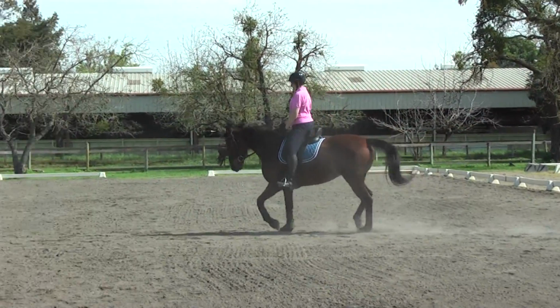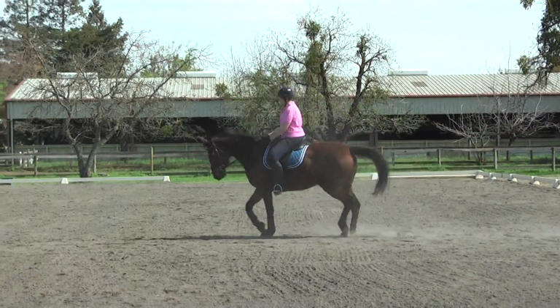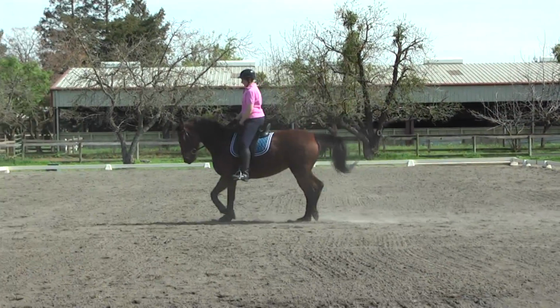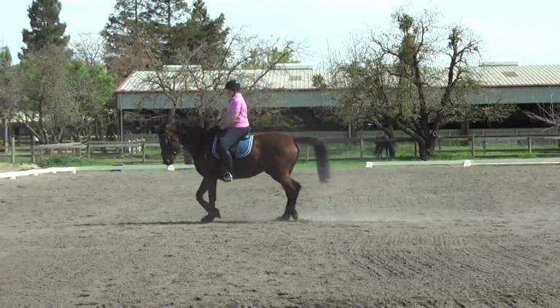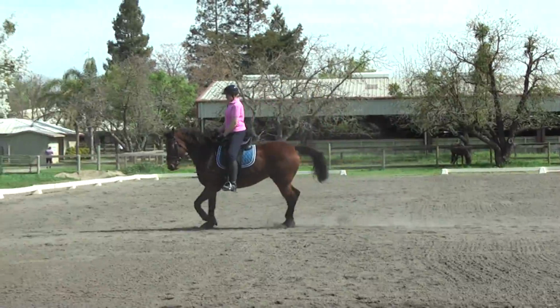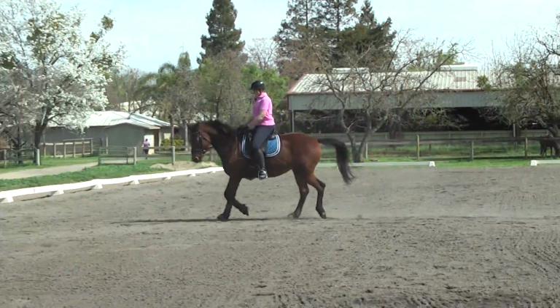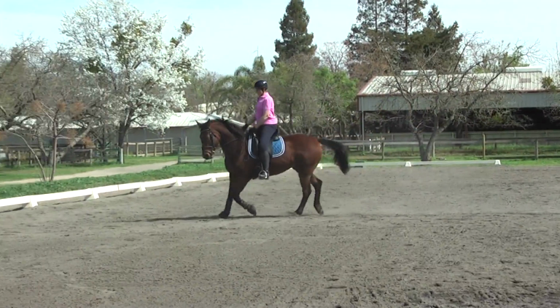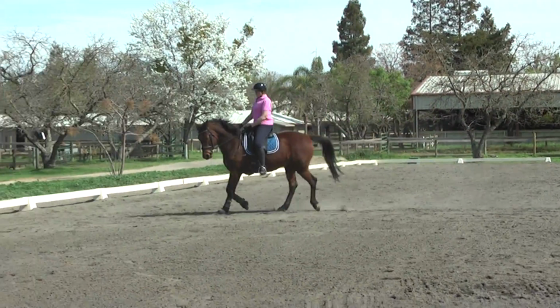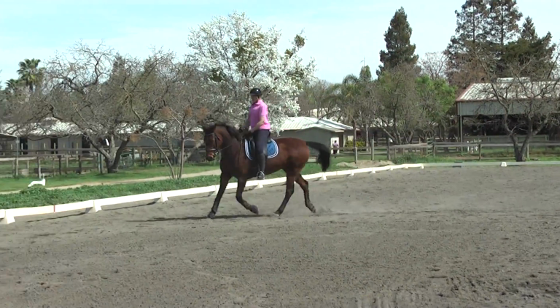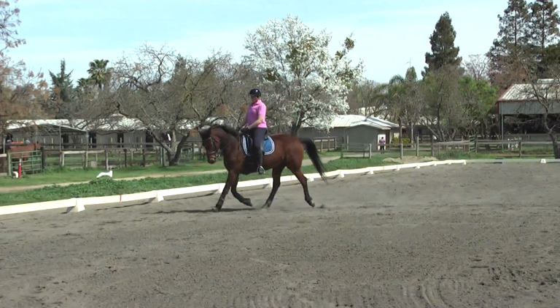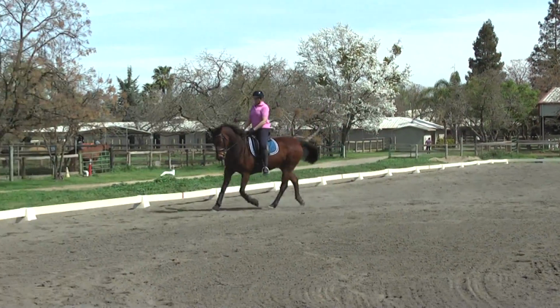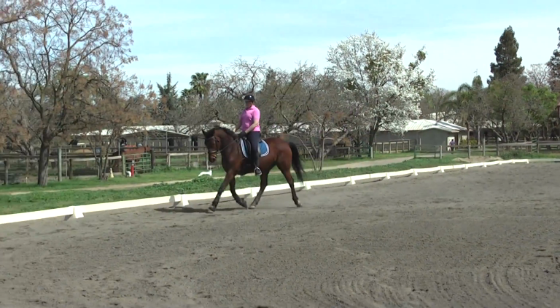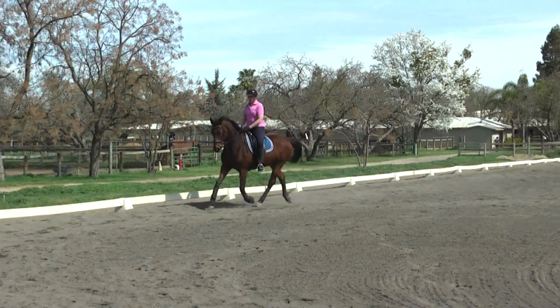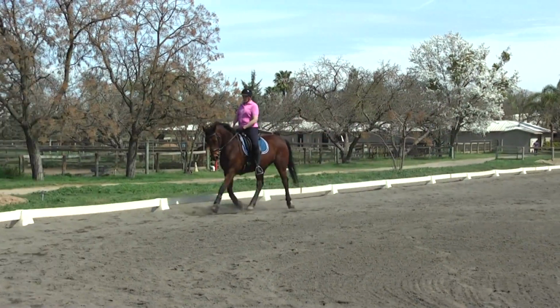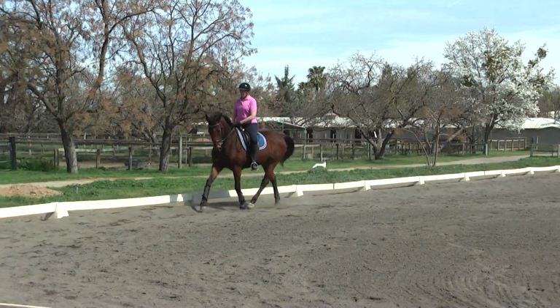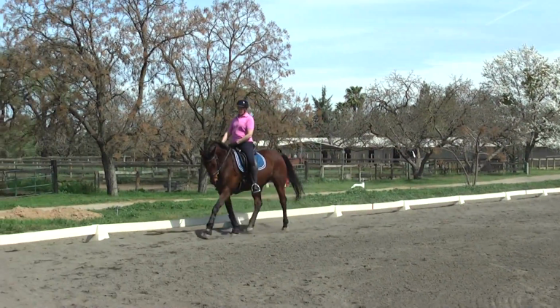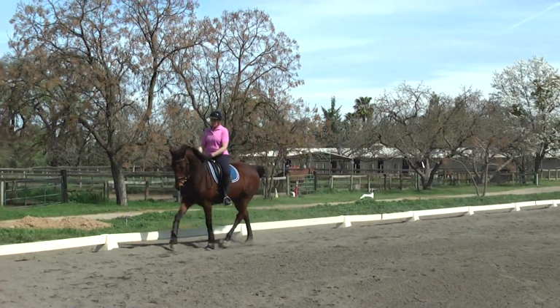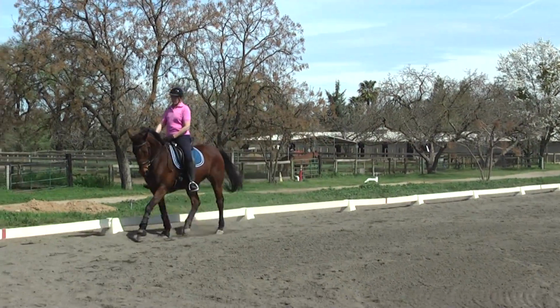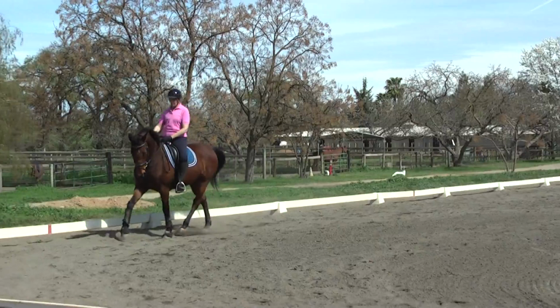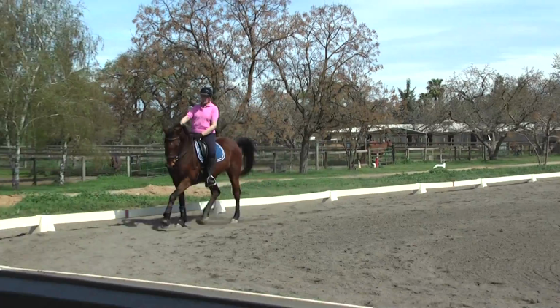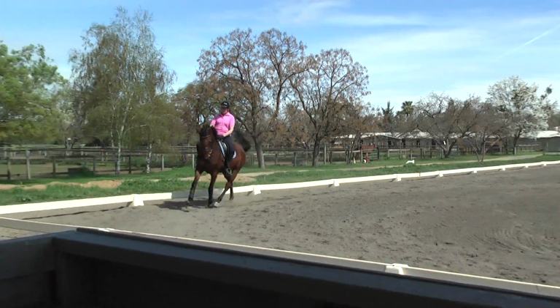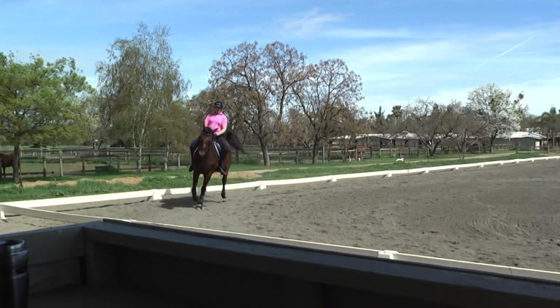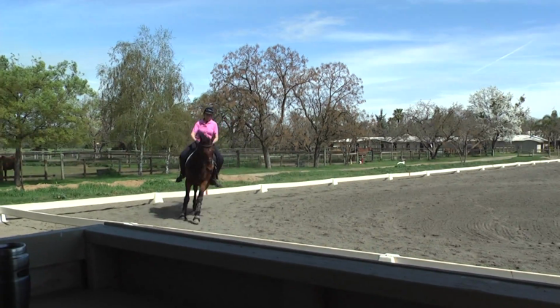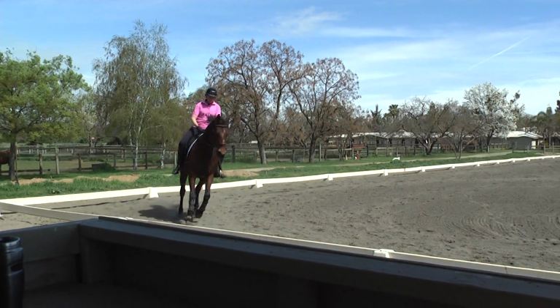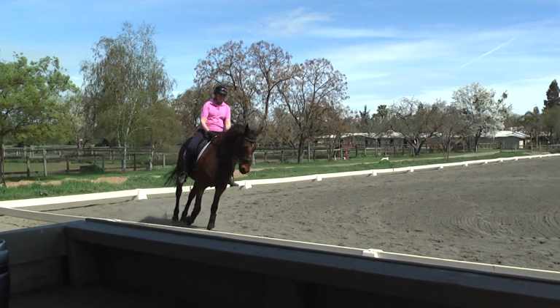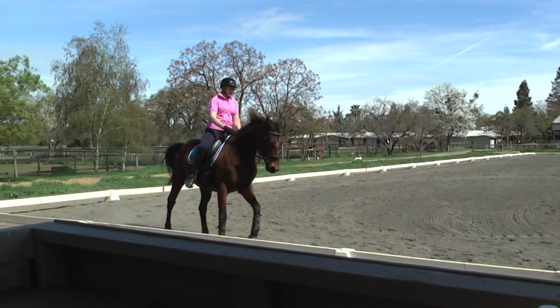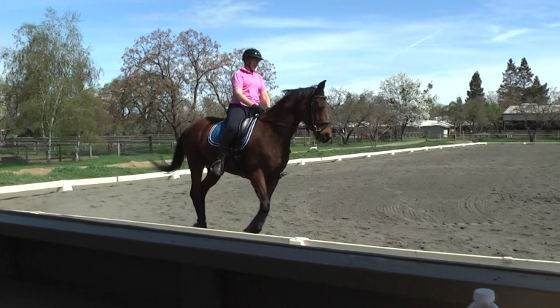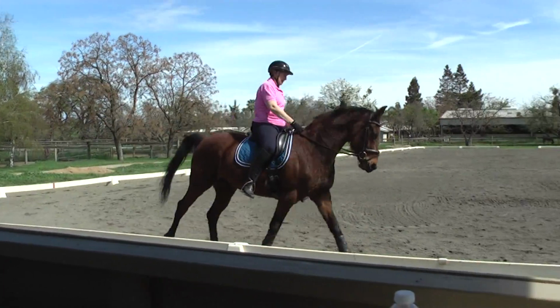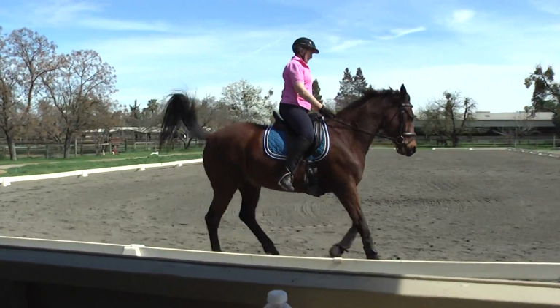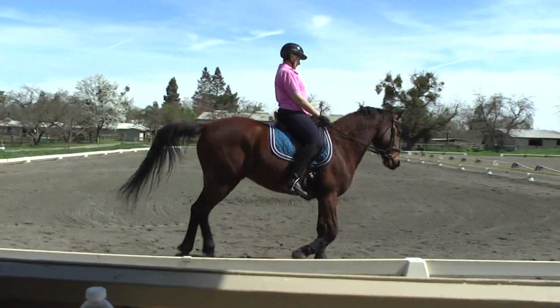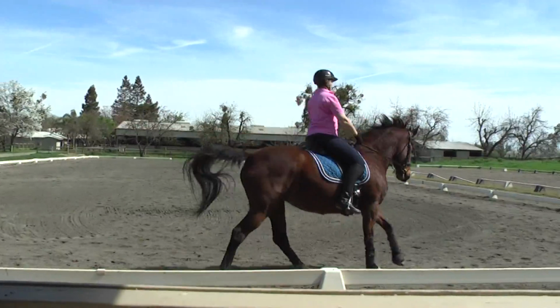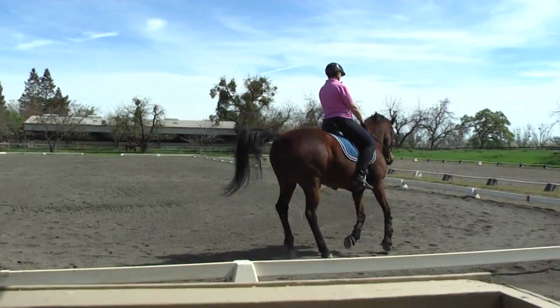And then when you get to the corner, transition to canter. Good, and be precise. One, two, and canter. That's it. That's lighter. Good. Stretch up tall. Heels down.